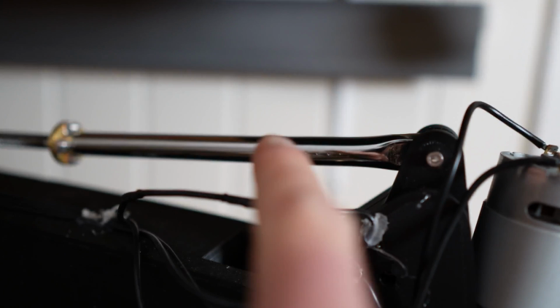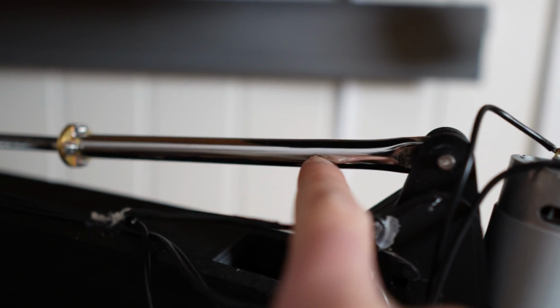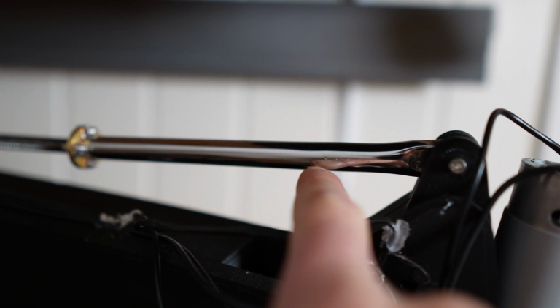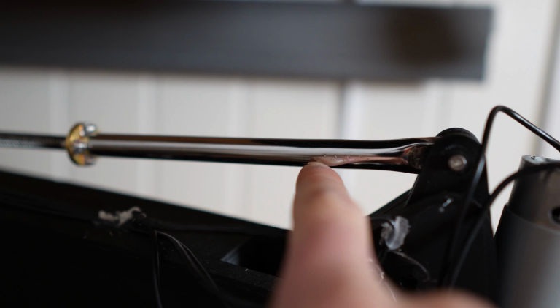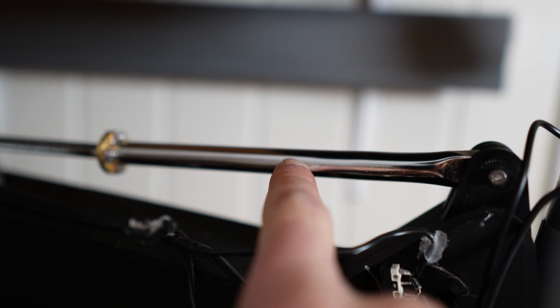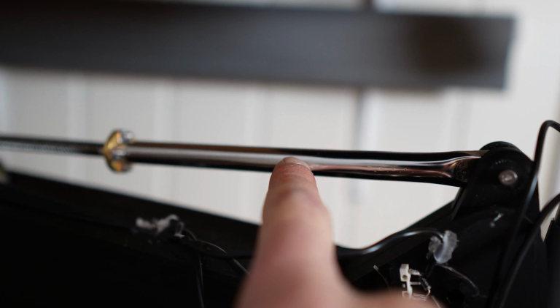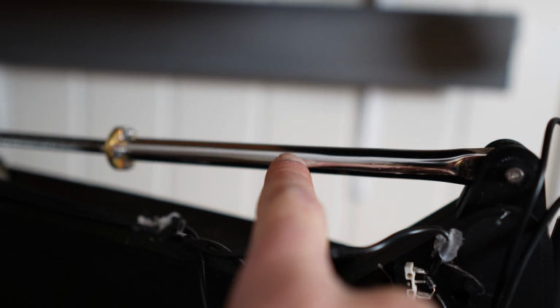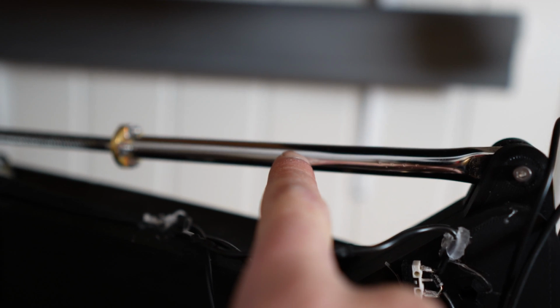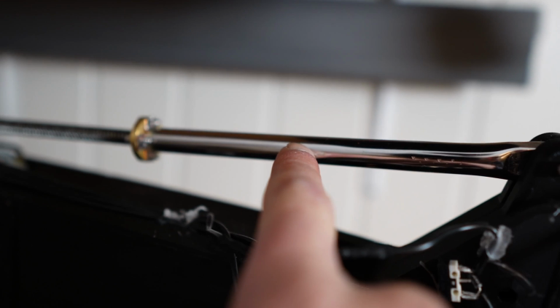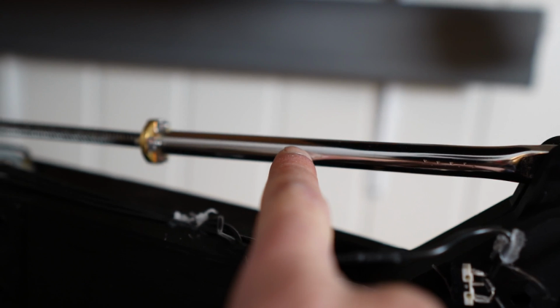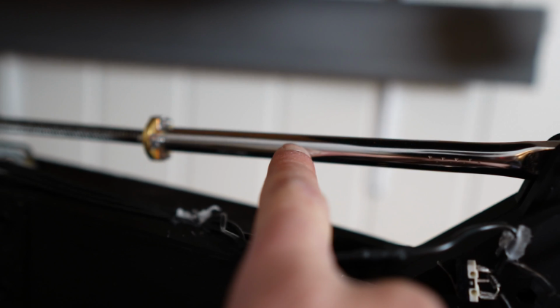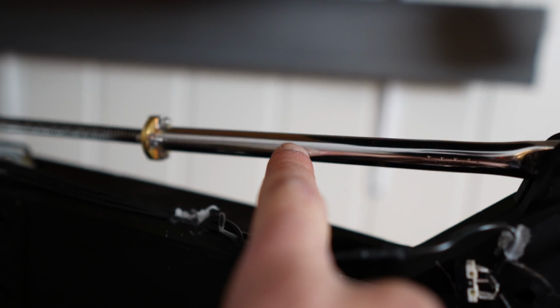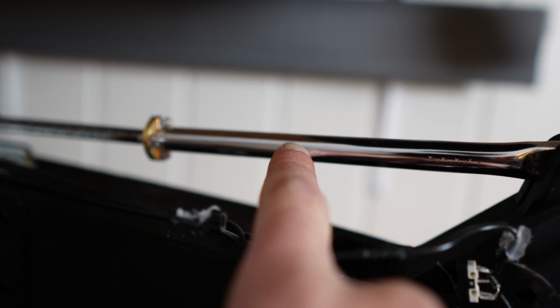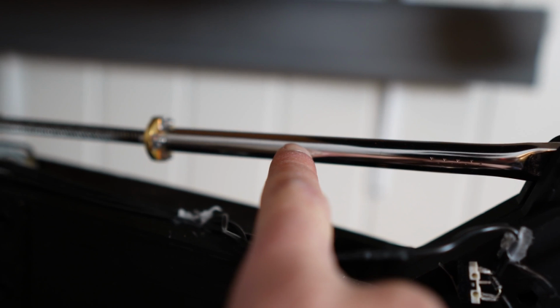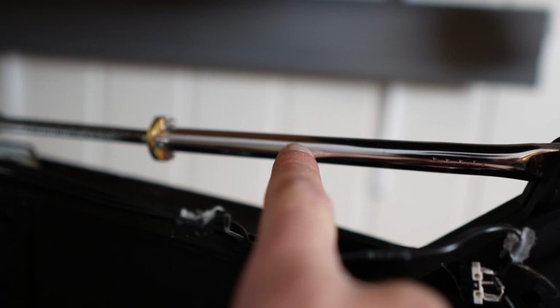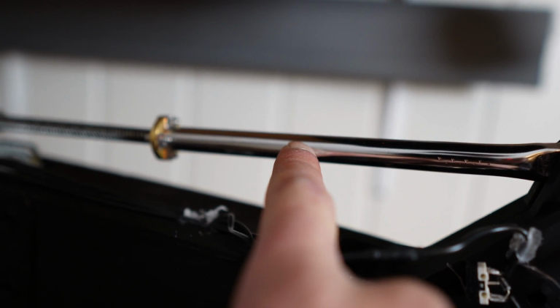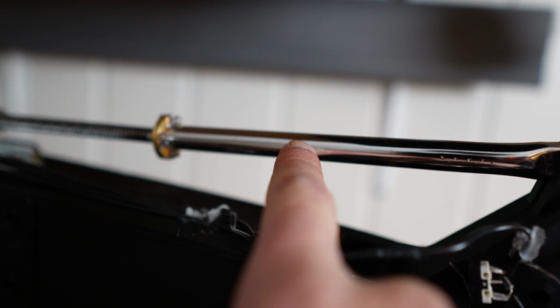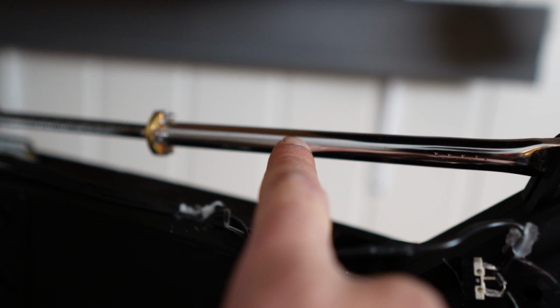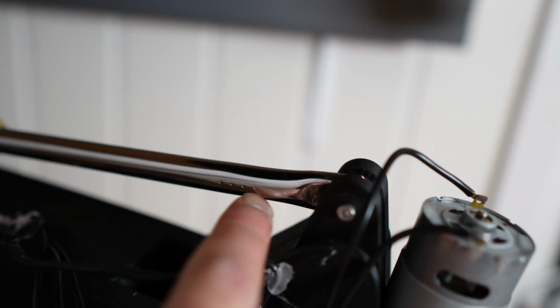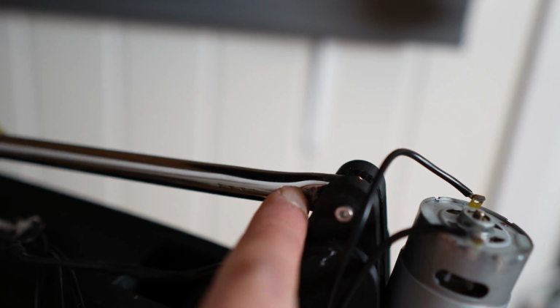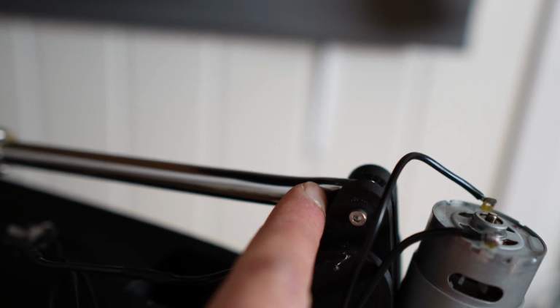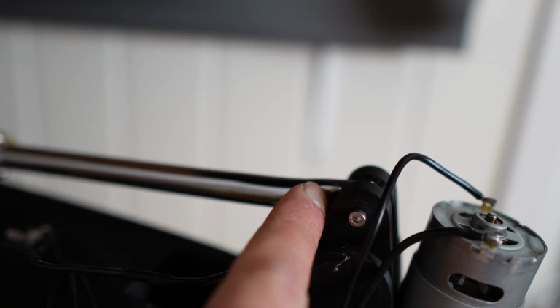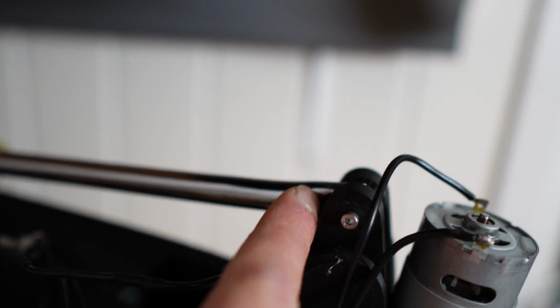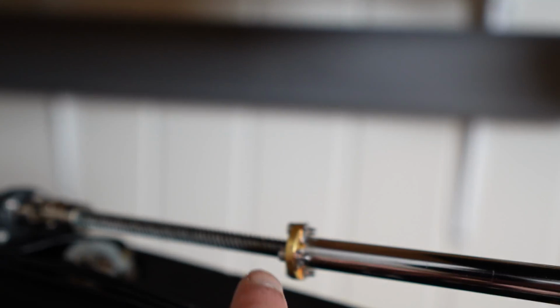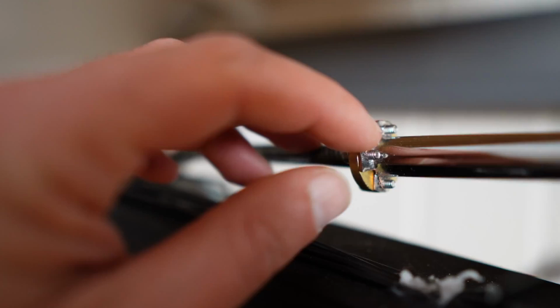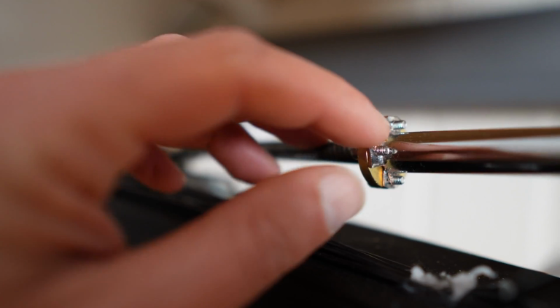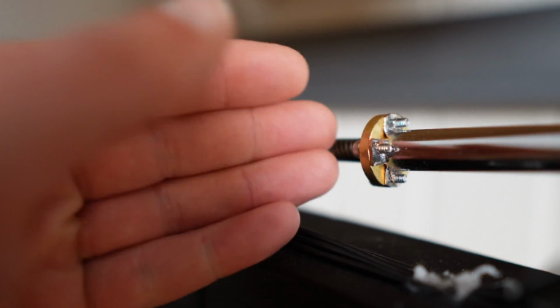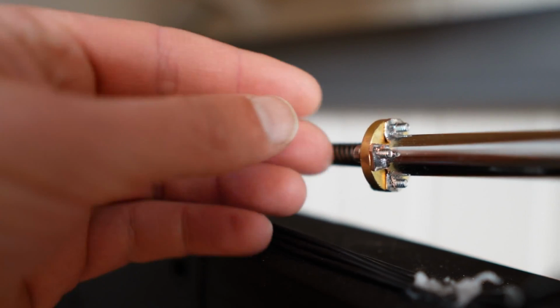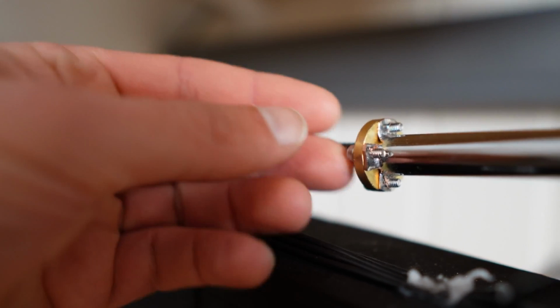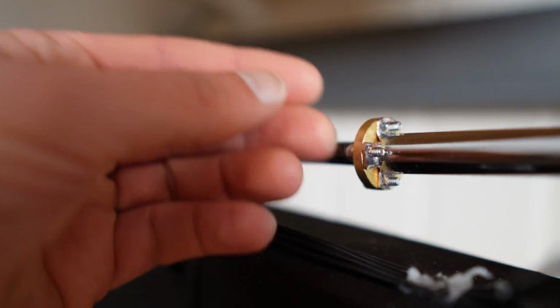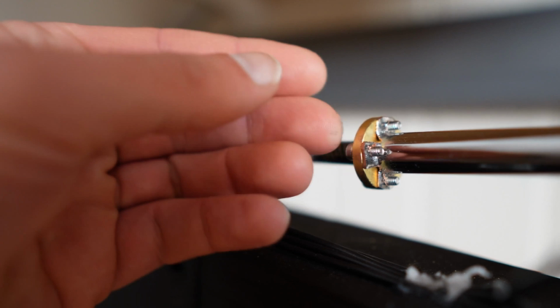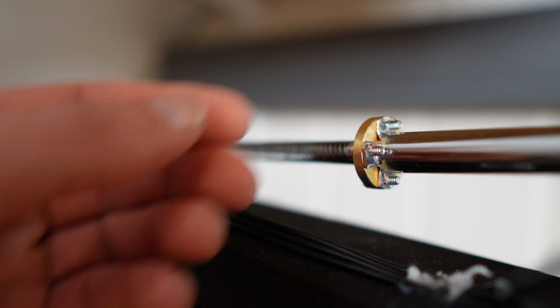It's a metal tube with a 12 millimeter outer diameter and 10 millimeter inner diameter. I hammered it flat at the end, split it, bent it, and screwed it to the T8 nut.